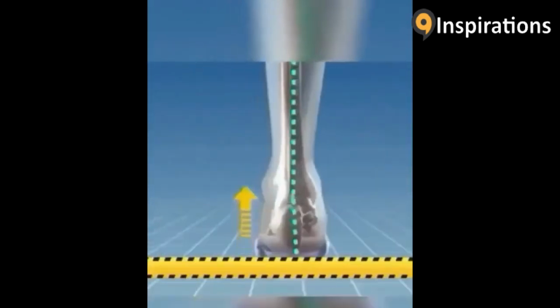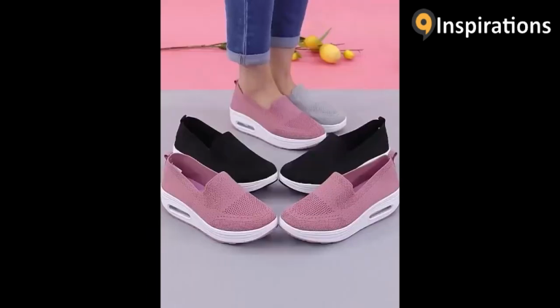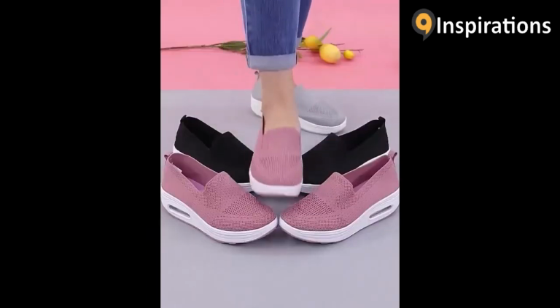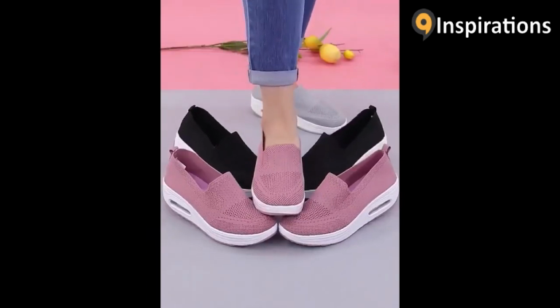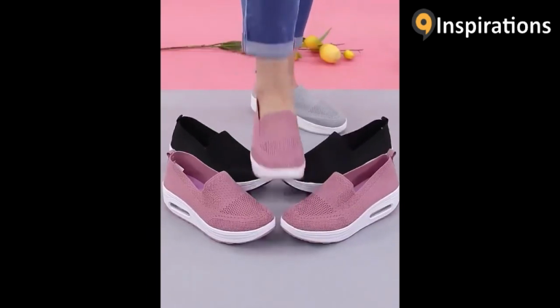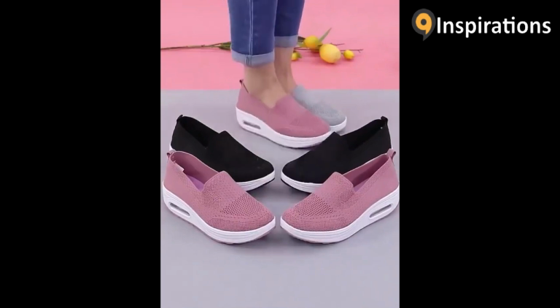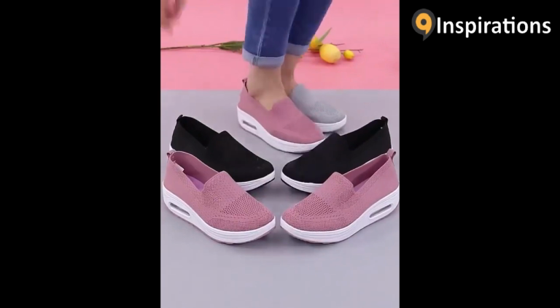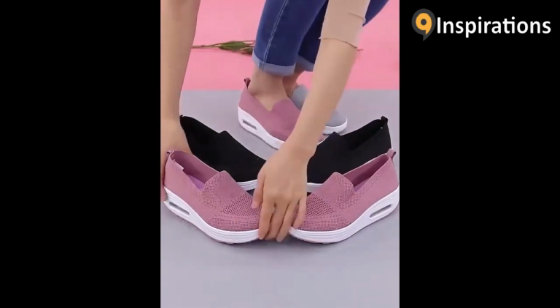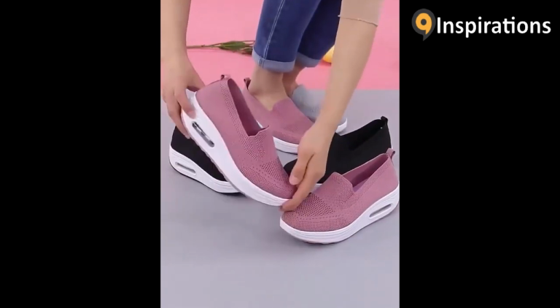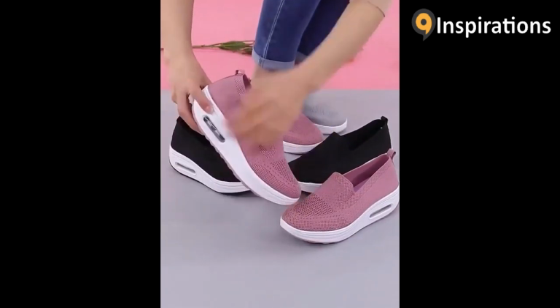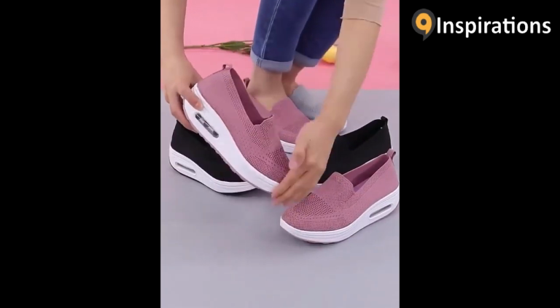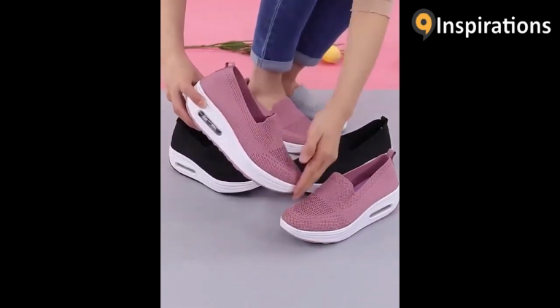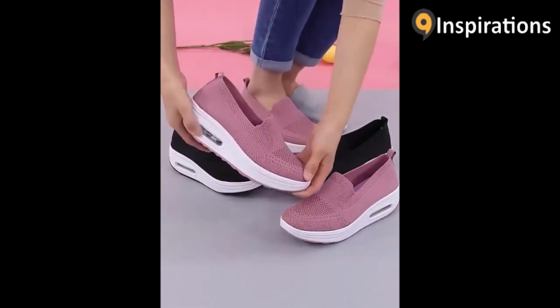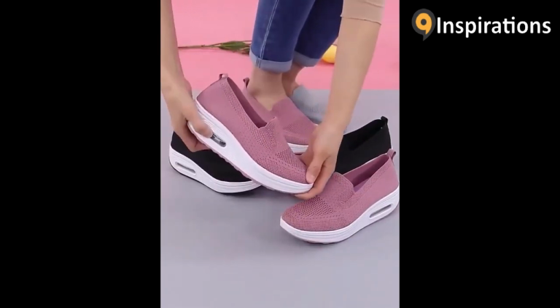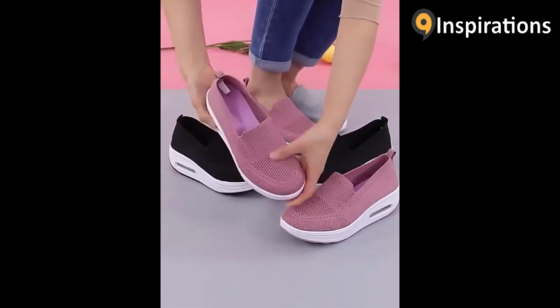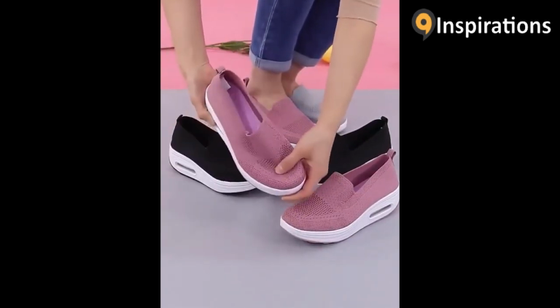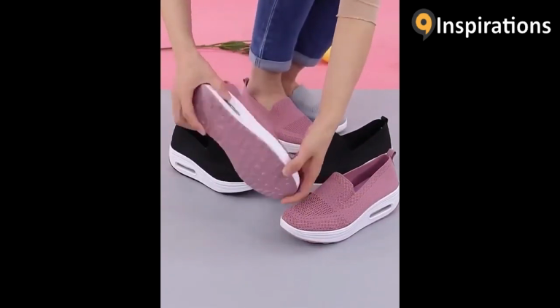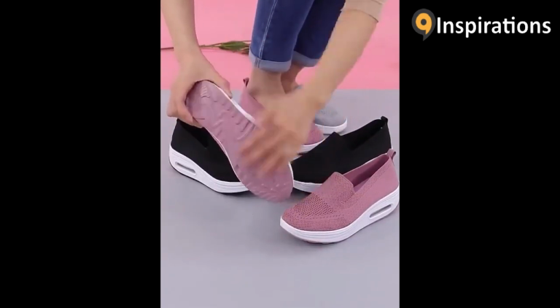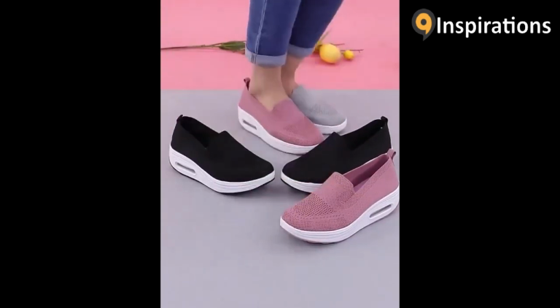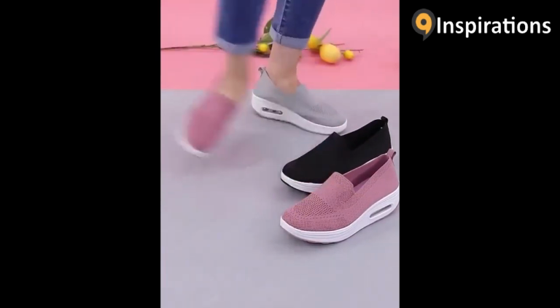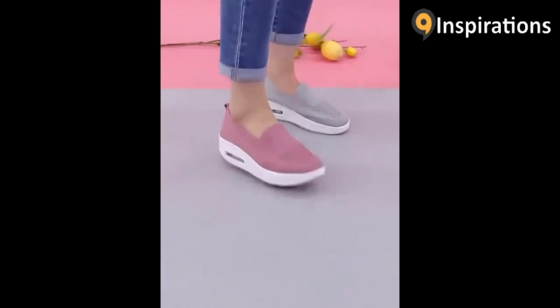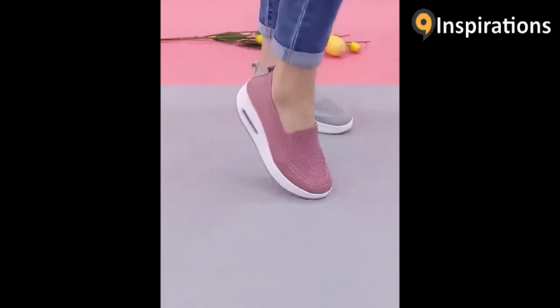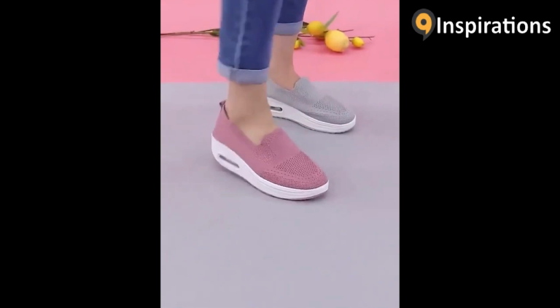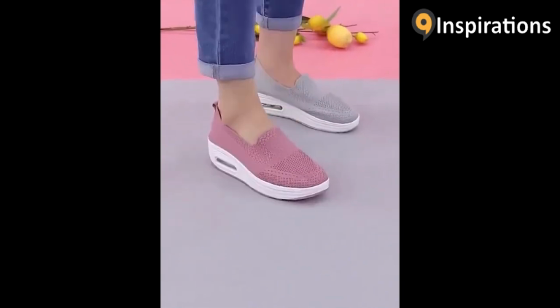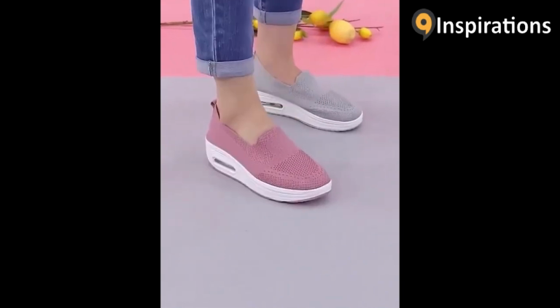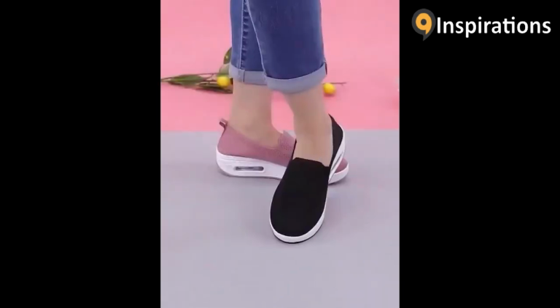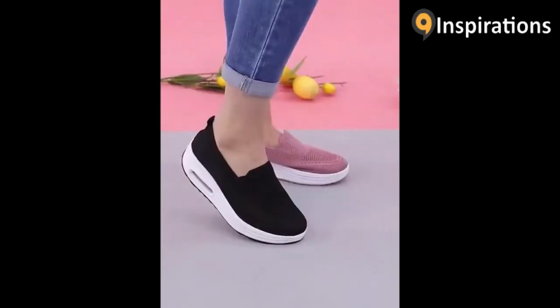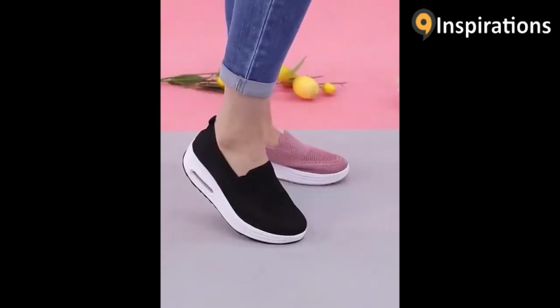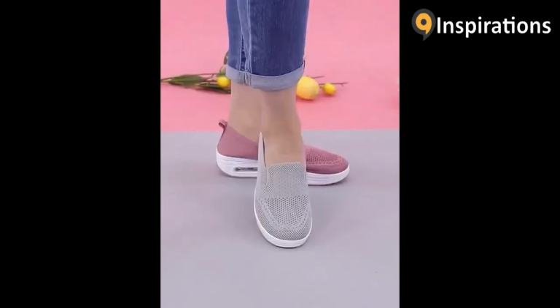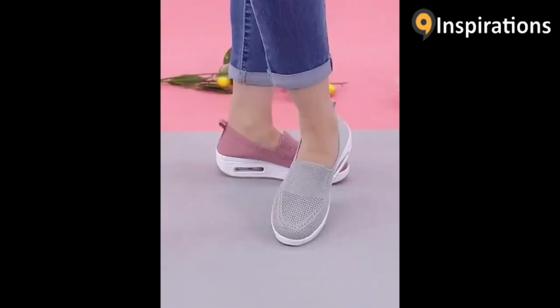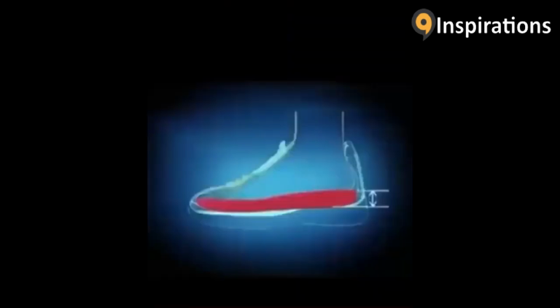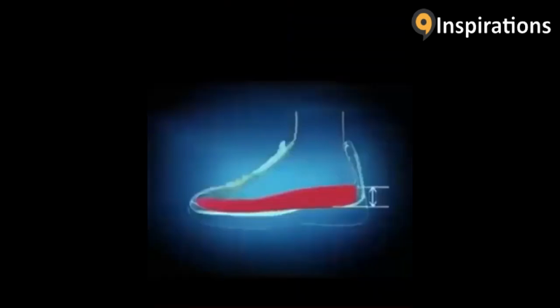Recommended by local plastic surgeons in Japan. No need to waste time and money on fitness. Just wear and walk every day to improve. Wear it for 20 days.